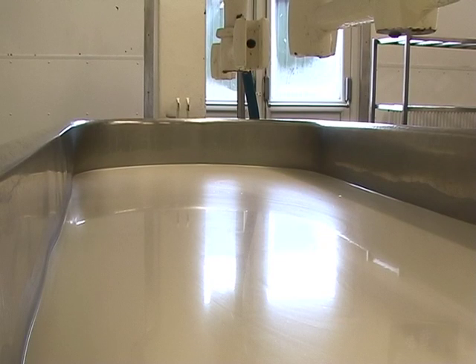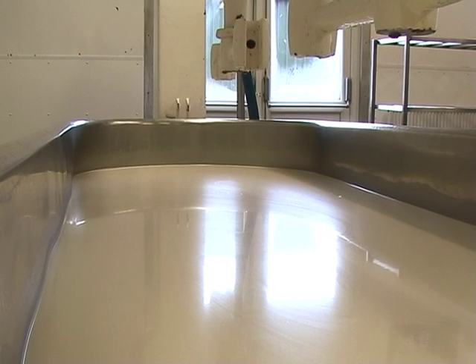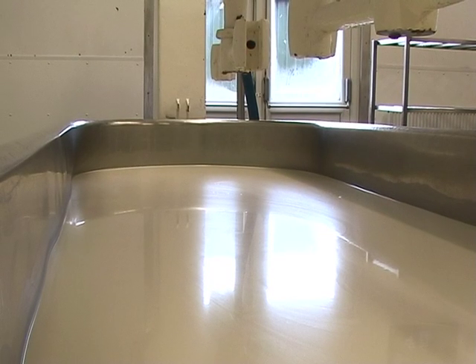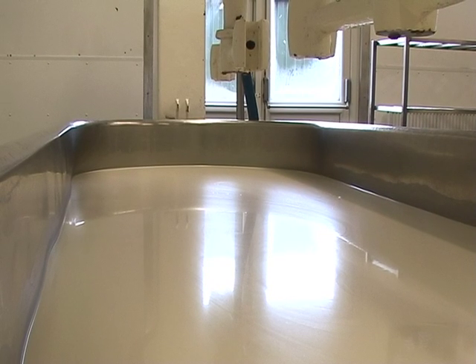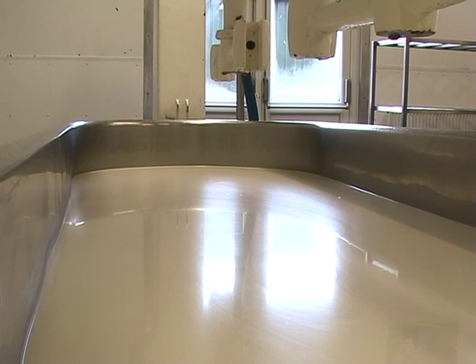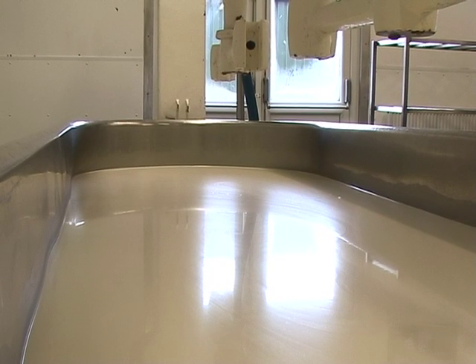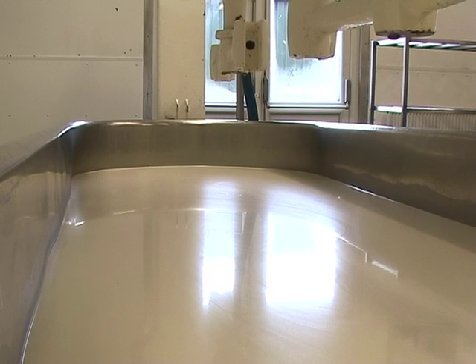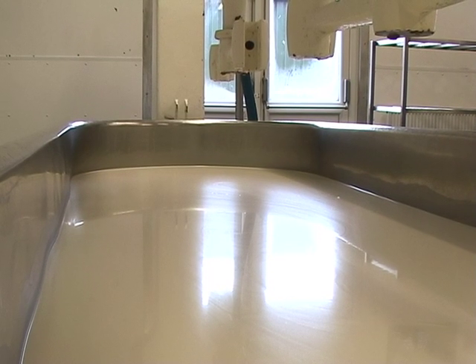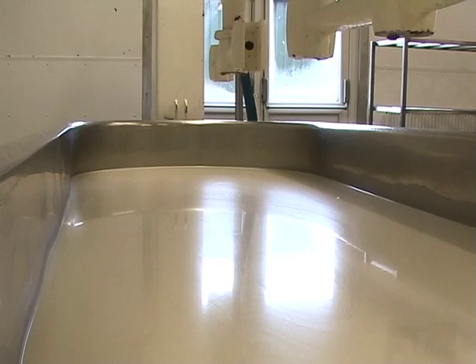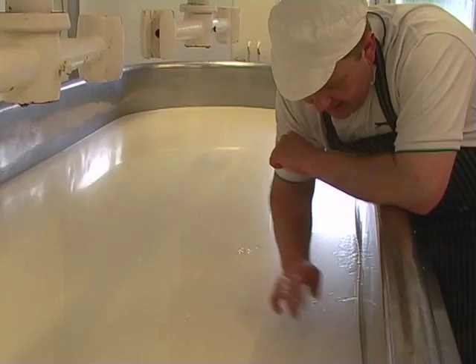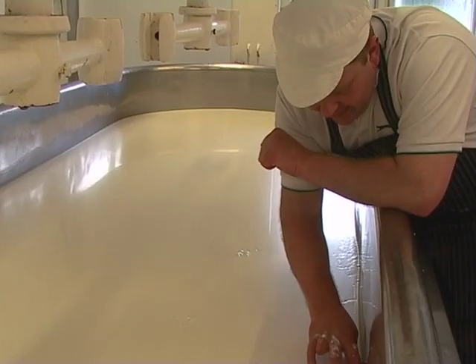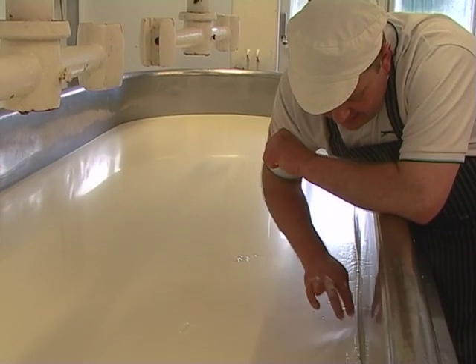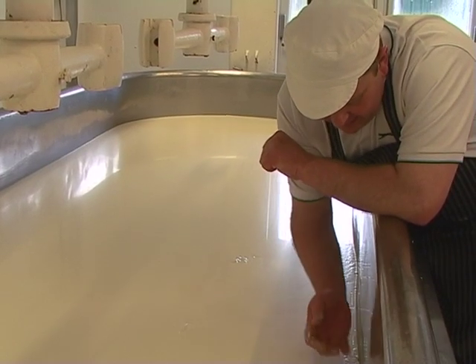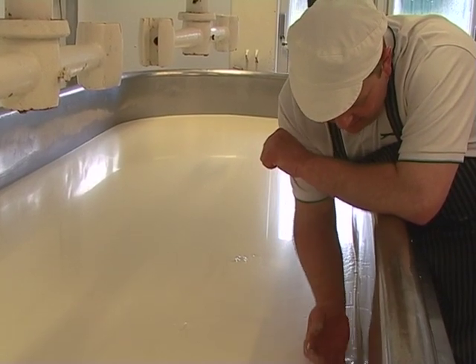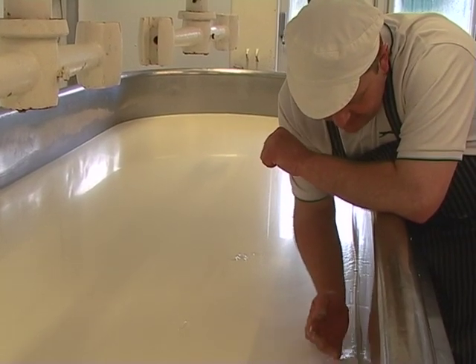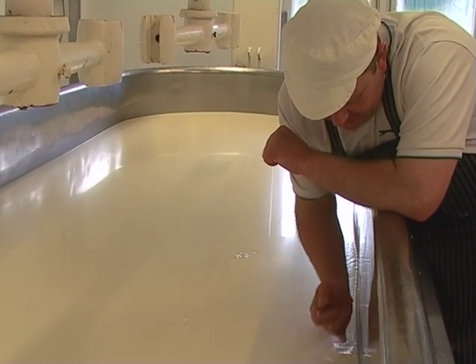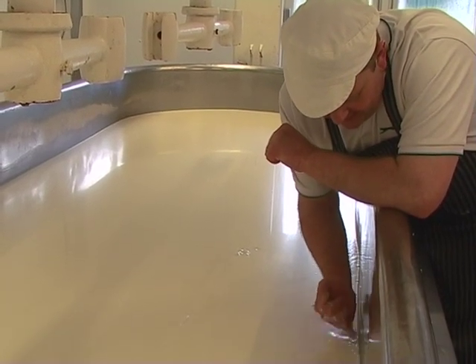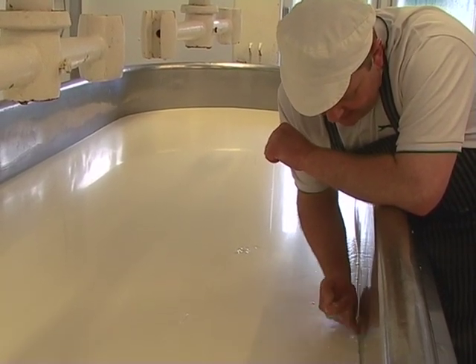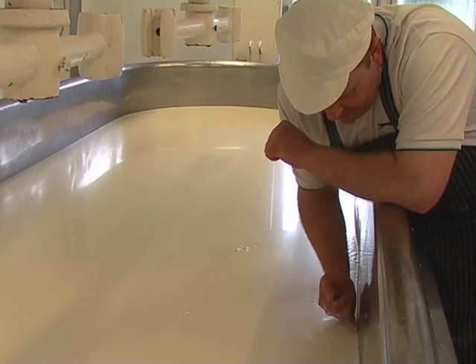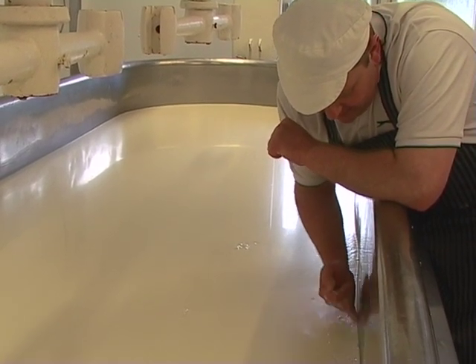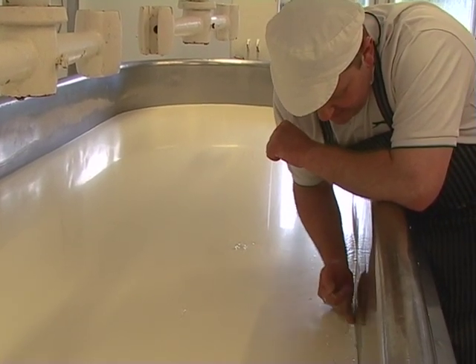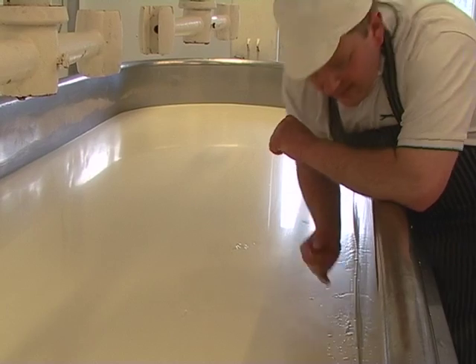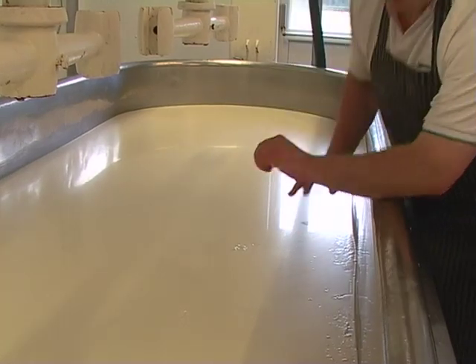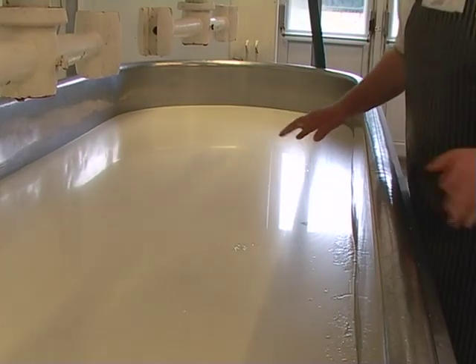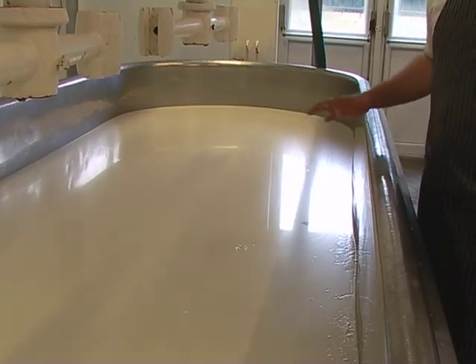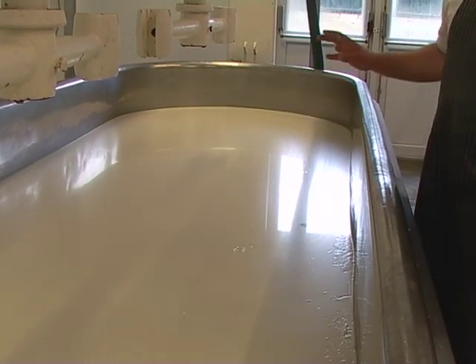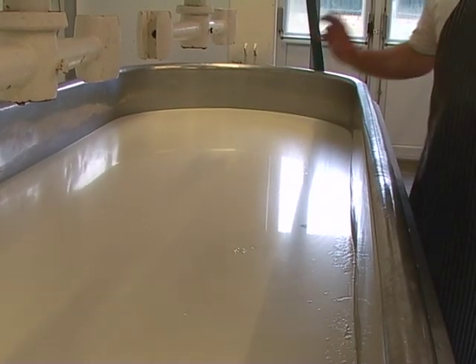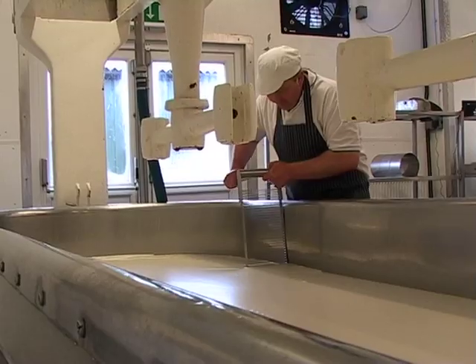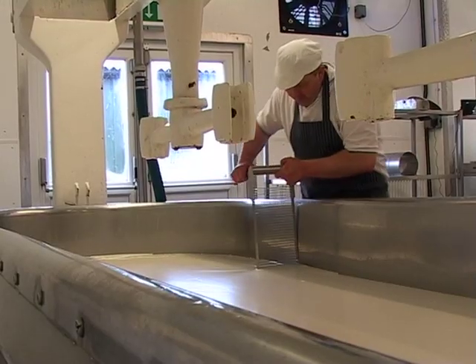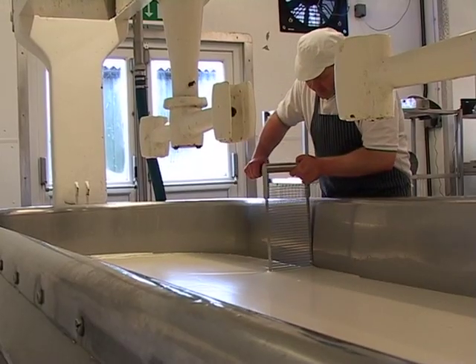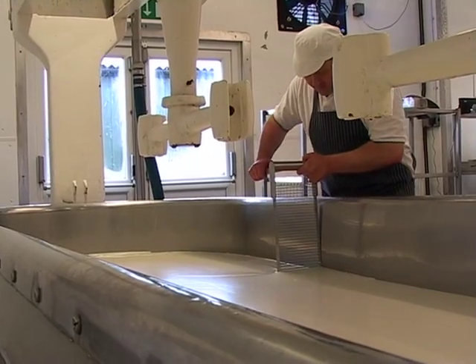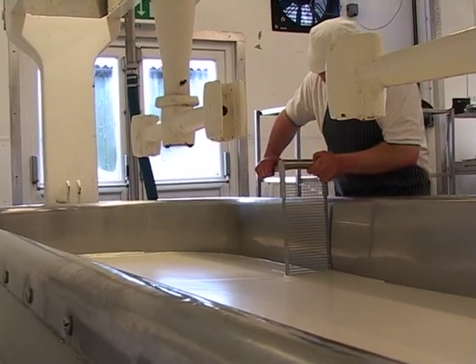It's splitting — I'm looking for the curd to split, so it's setting. I'm looking for it to leave the sides like that, just sort of telltales that it's ready to cut. So it is — we'll cut that.